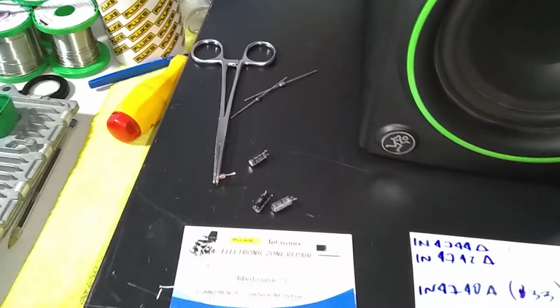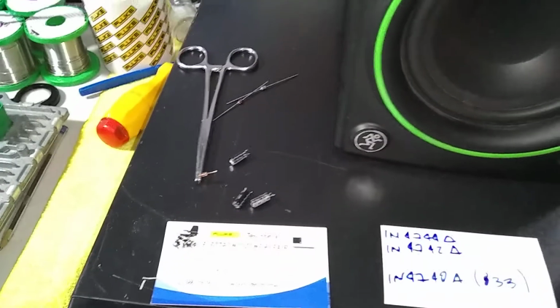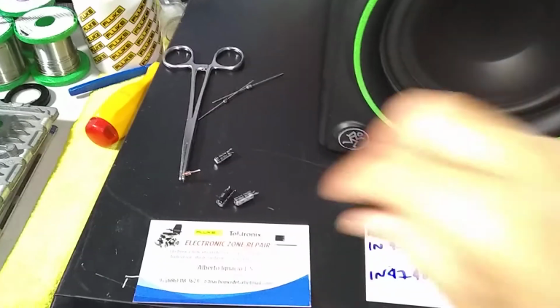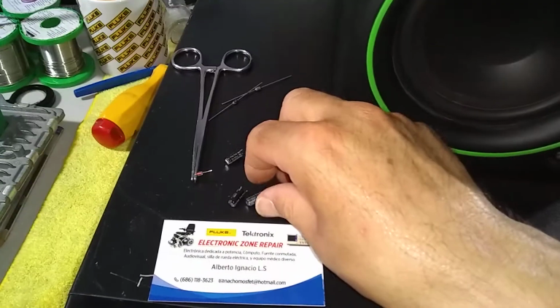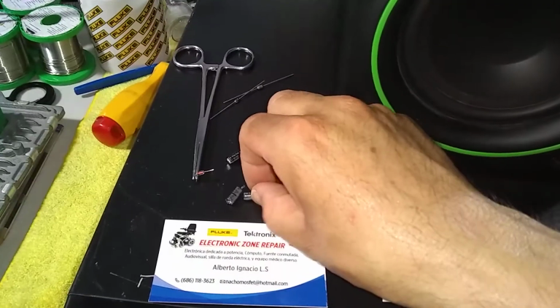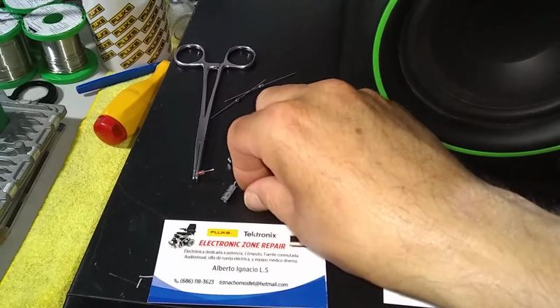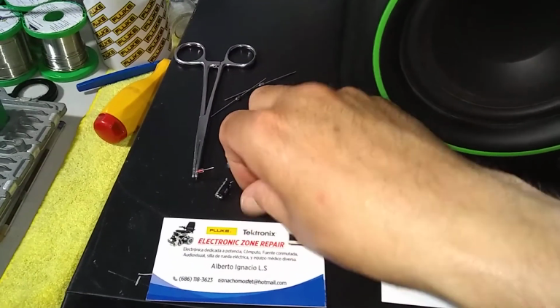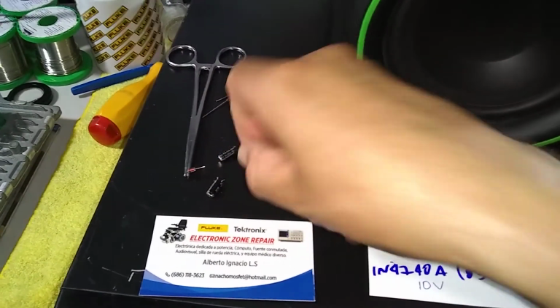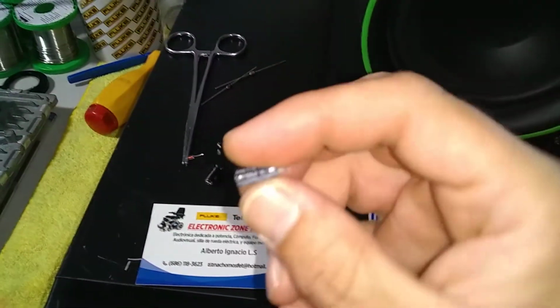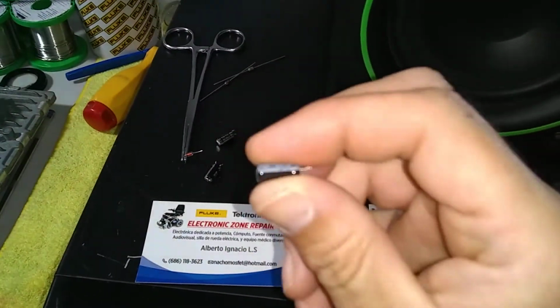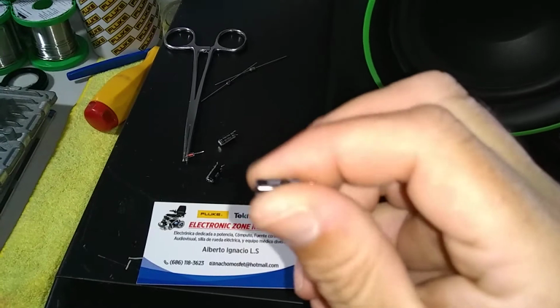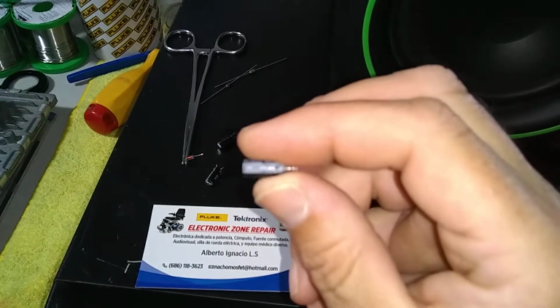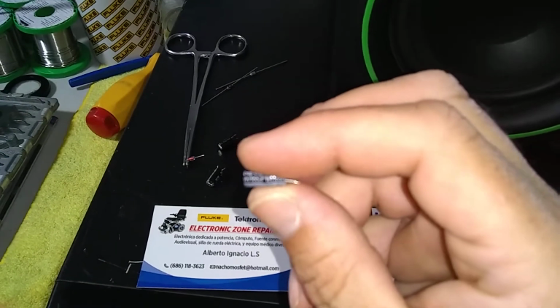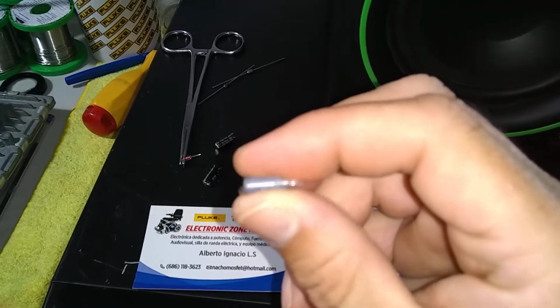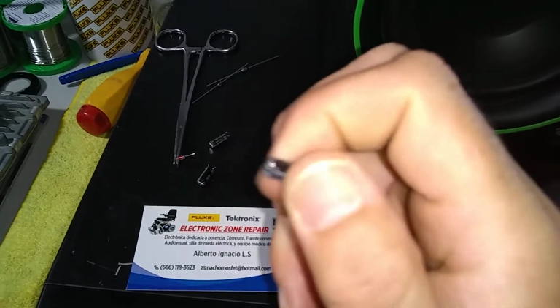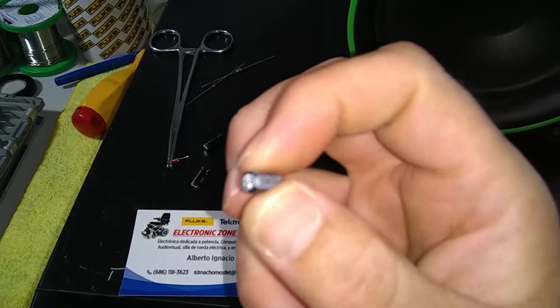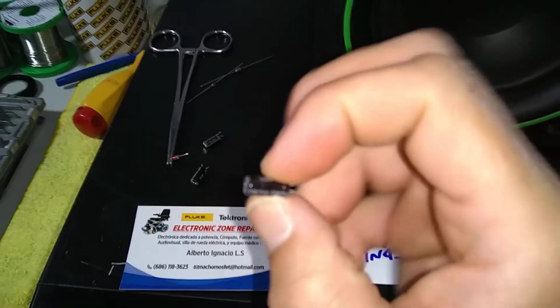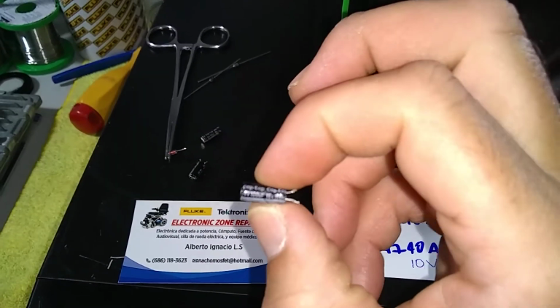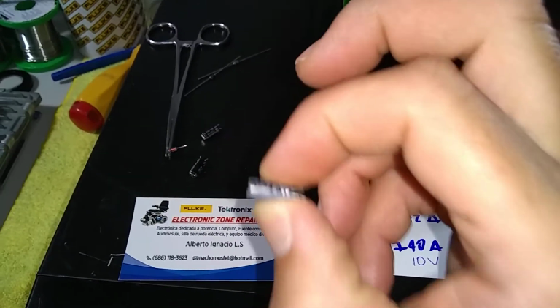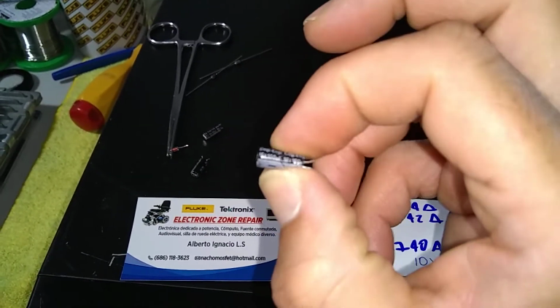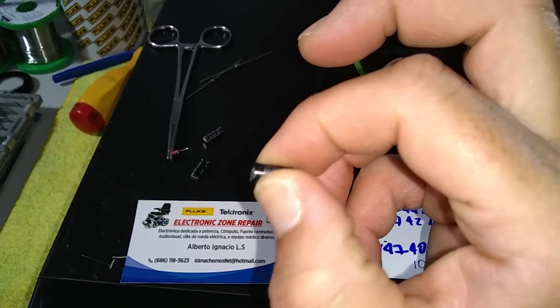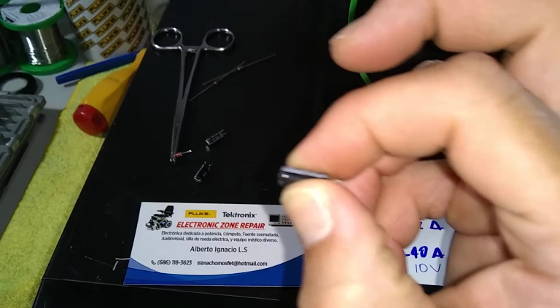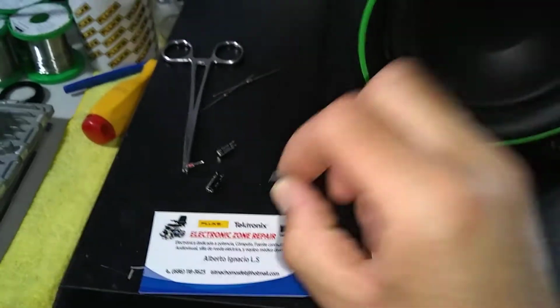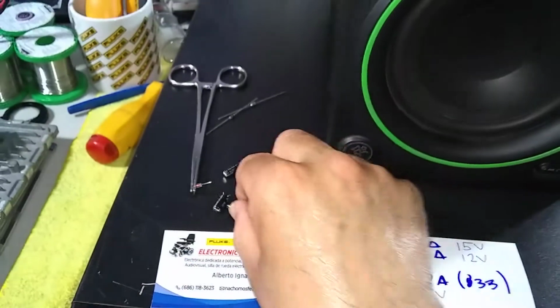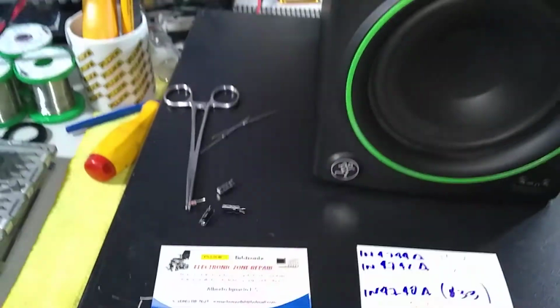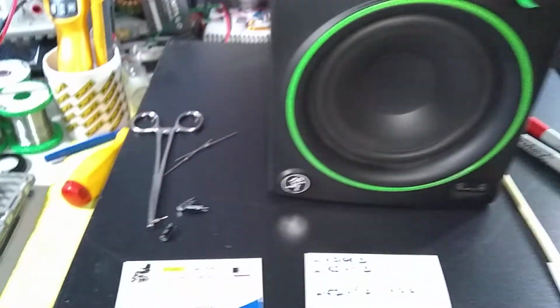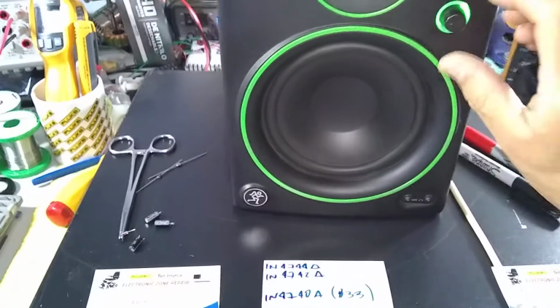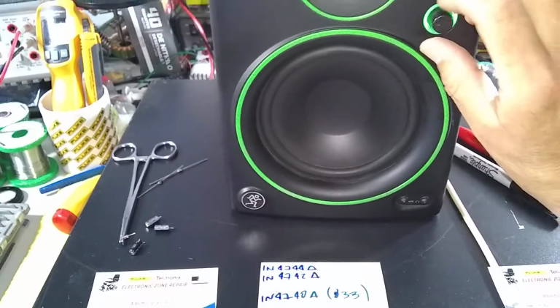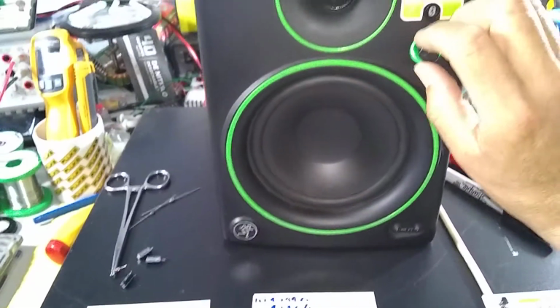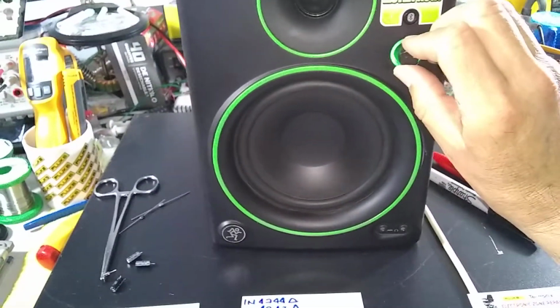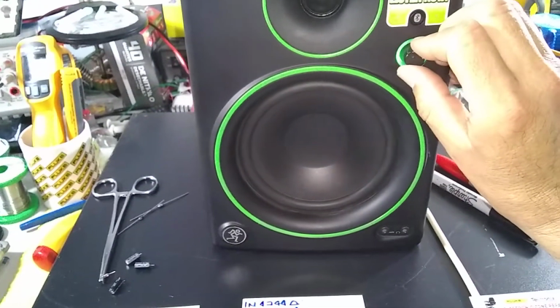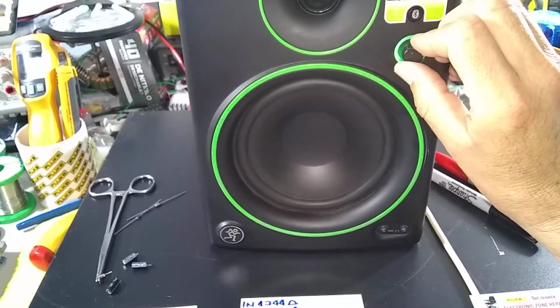These capacitors are the culprits that prevented our machine from running, but fortunately we have been able to repair it. In this case I want to demonstrate the audio — it's a relaxing, pleasant sound.